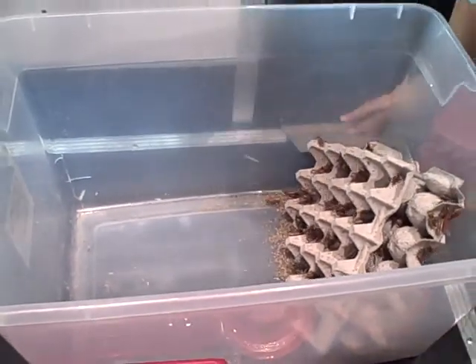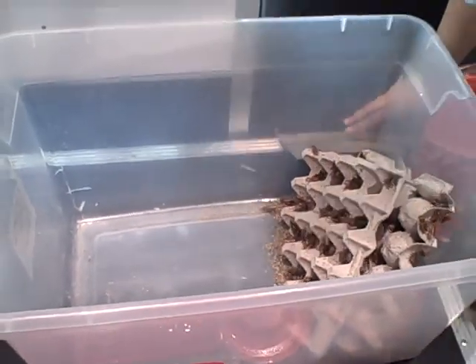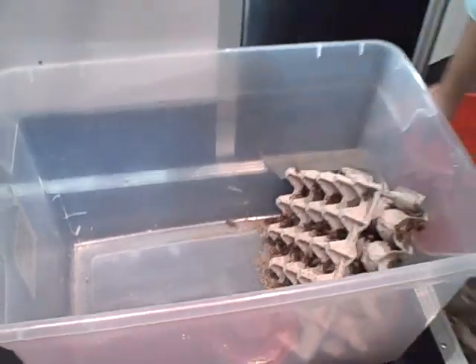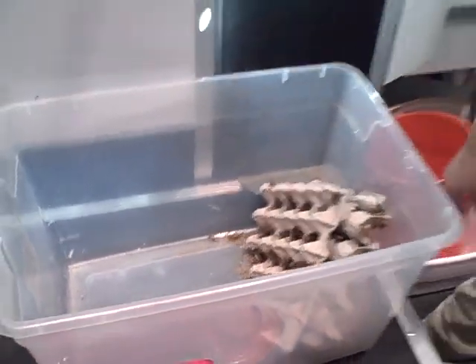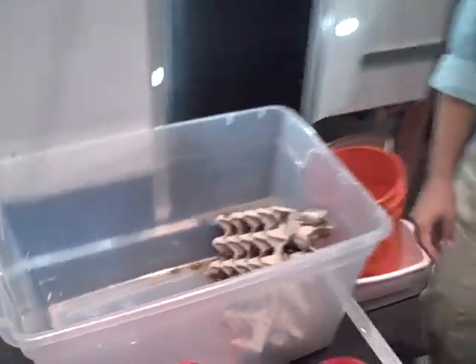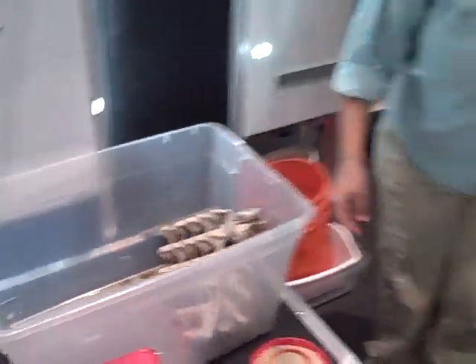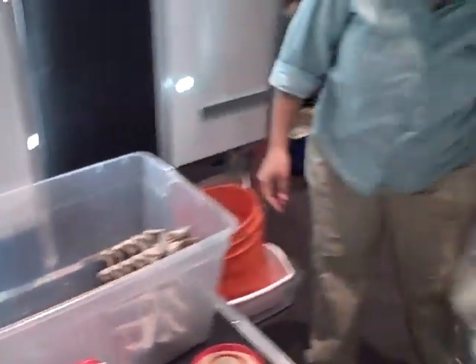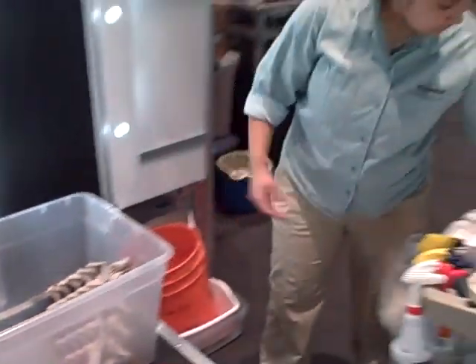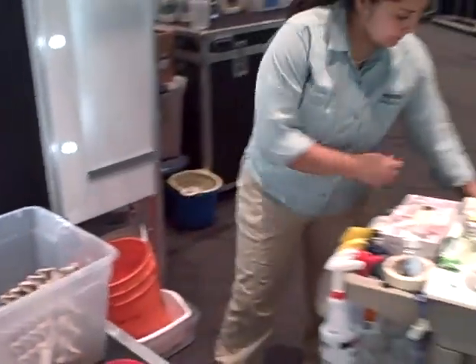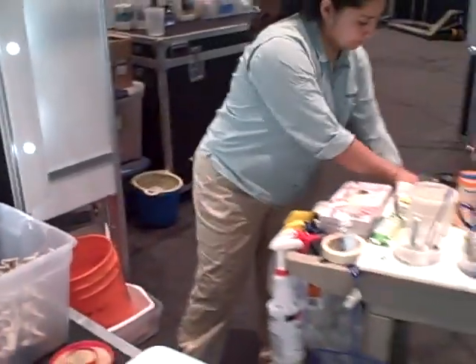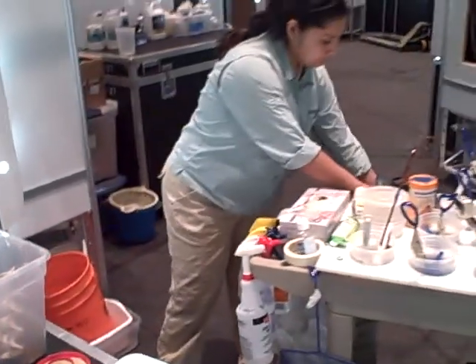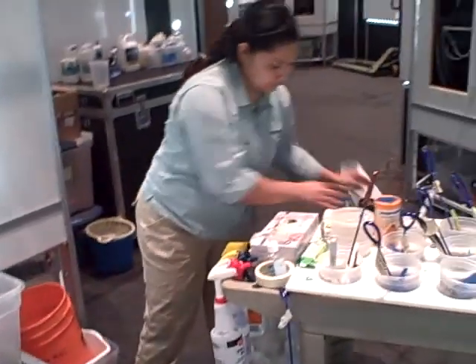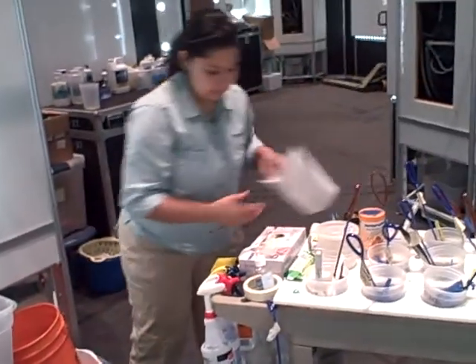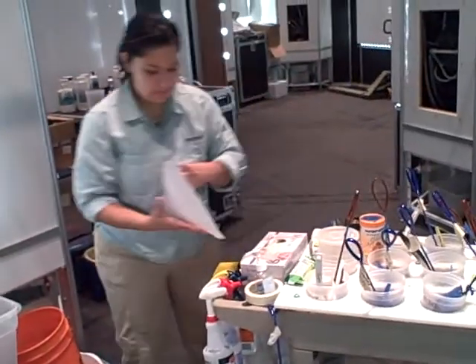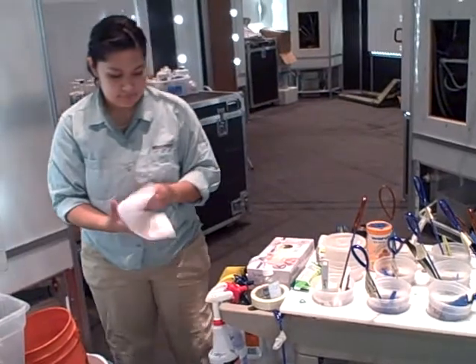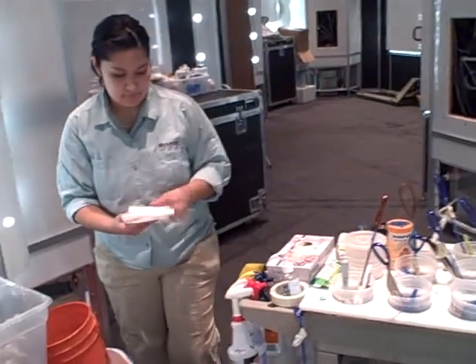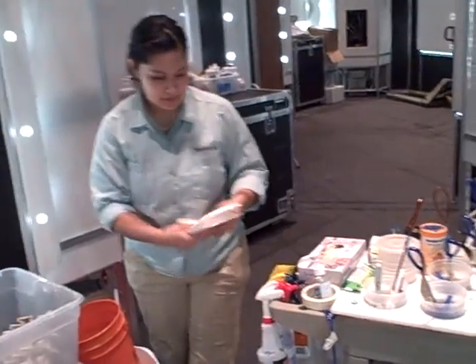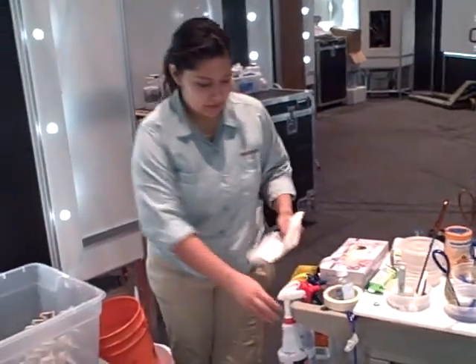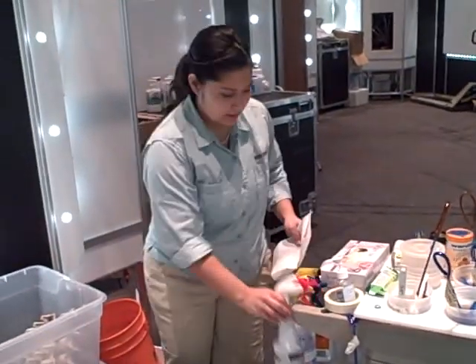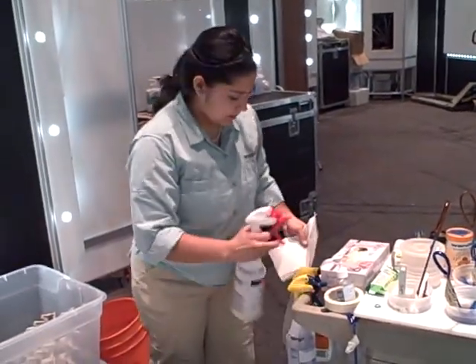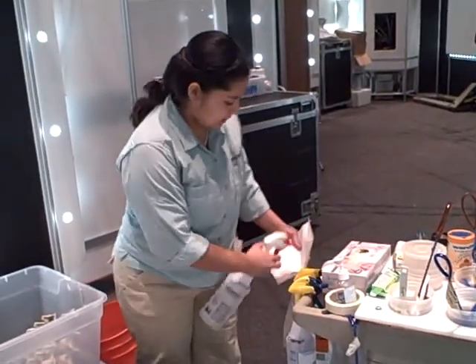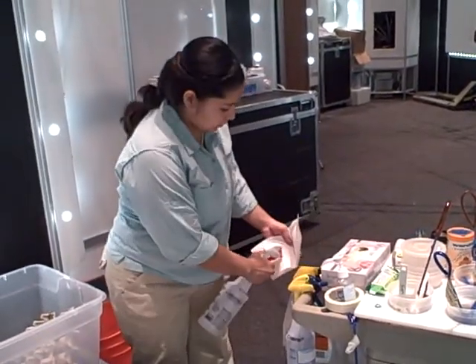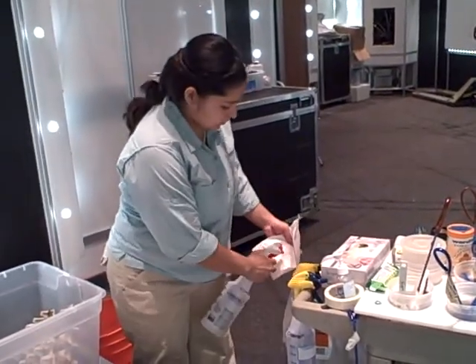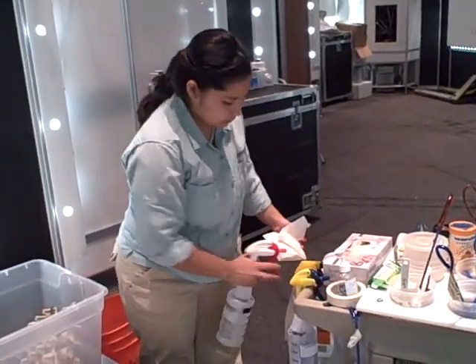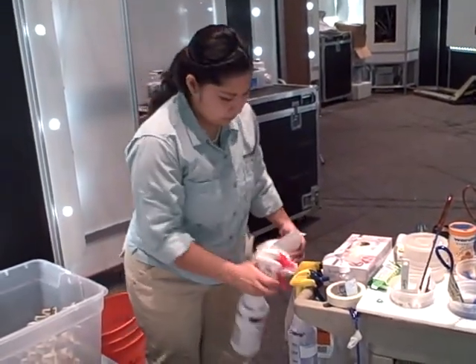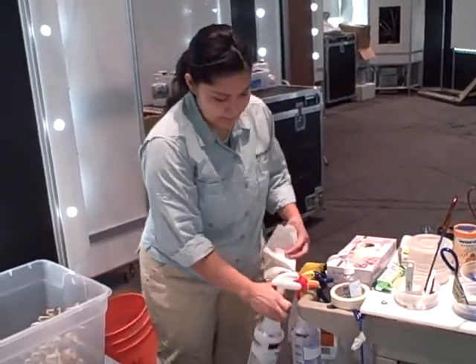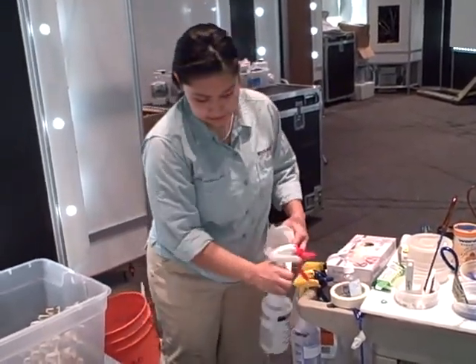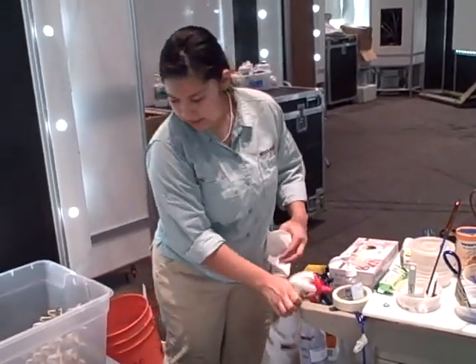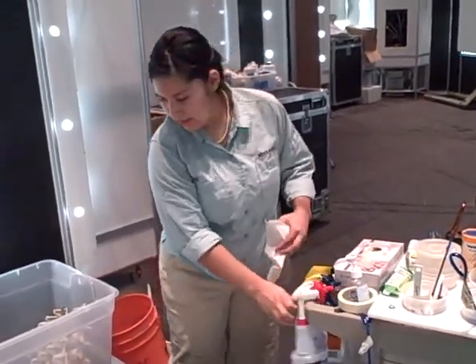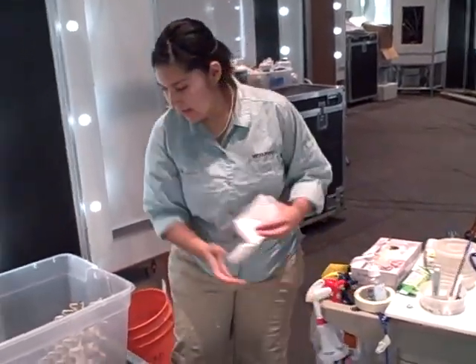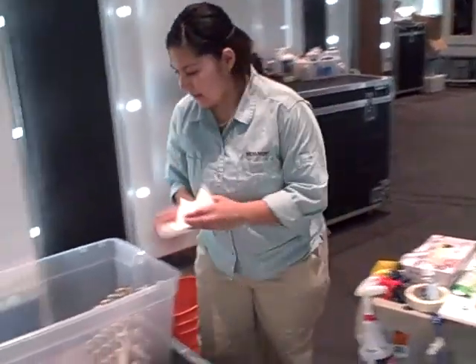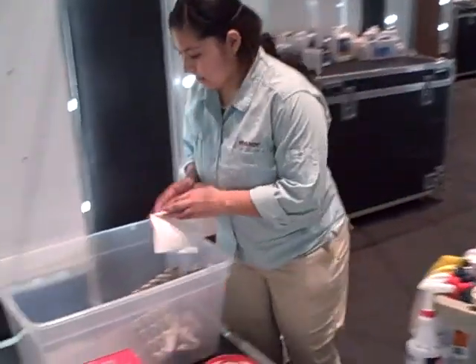So just scoop some of that out that way, and then I'll wipe out the inside here.